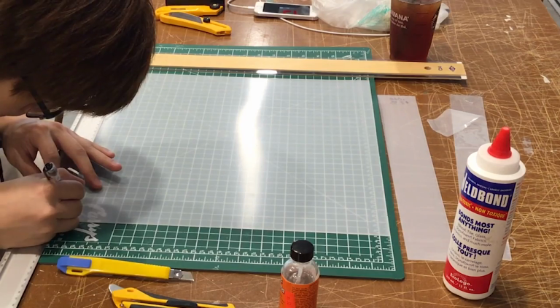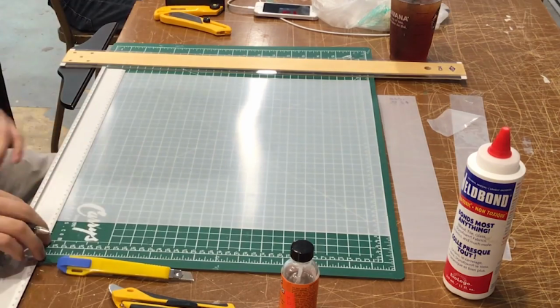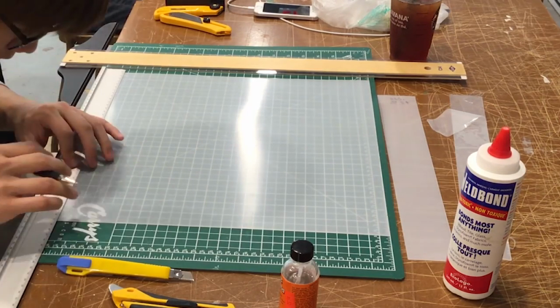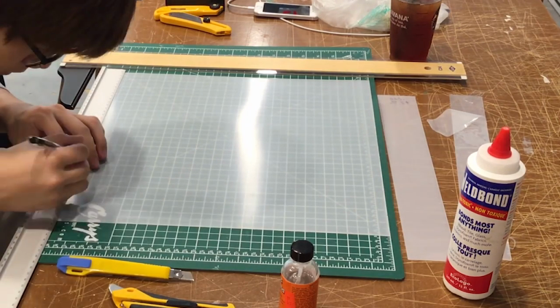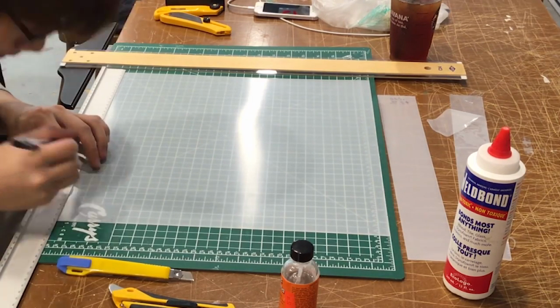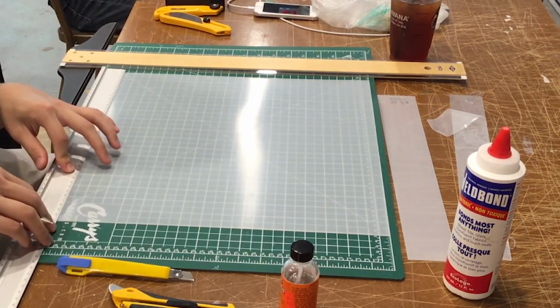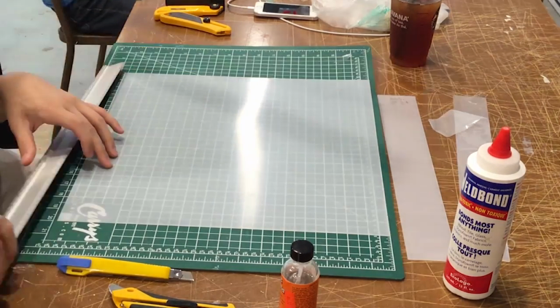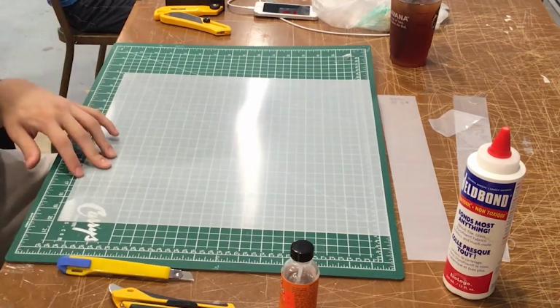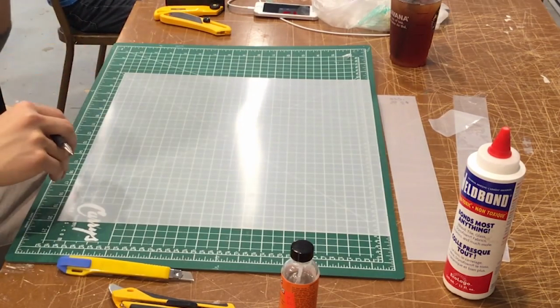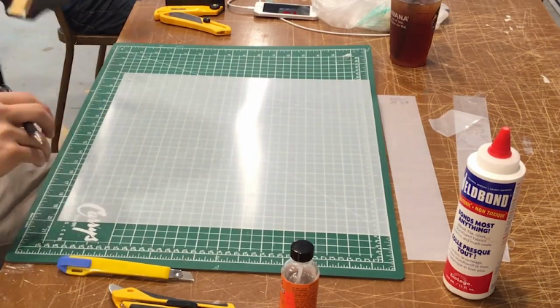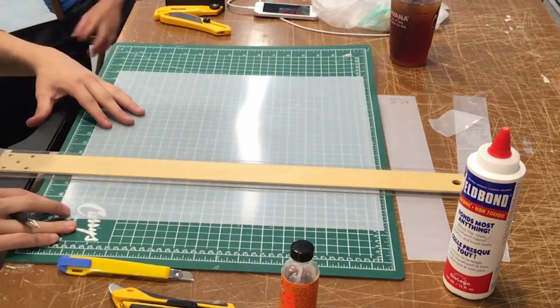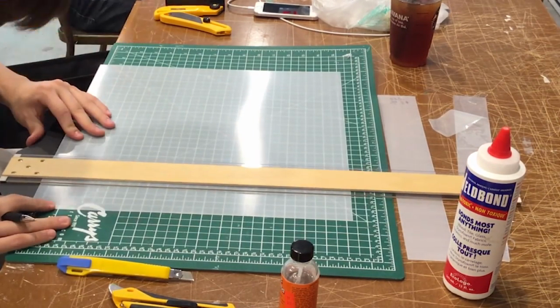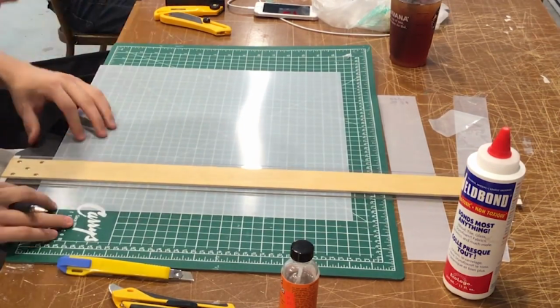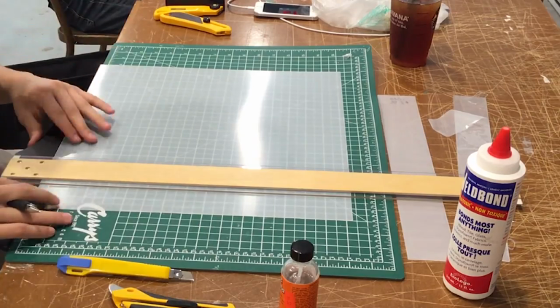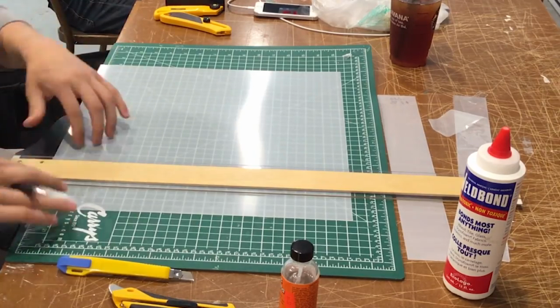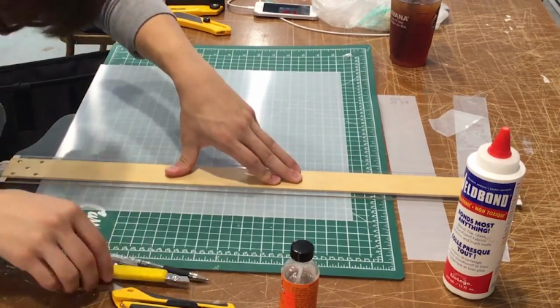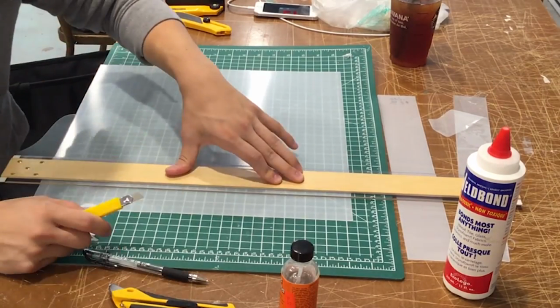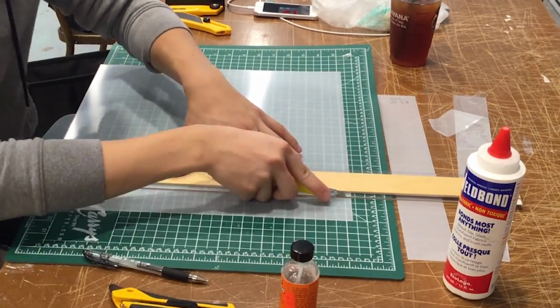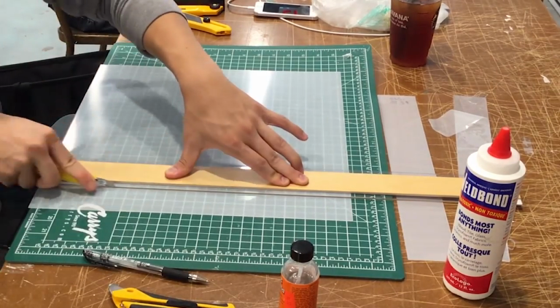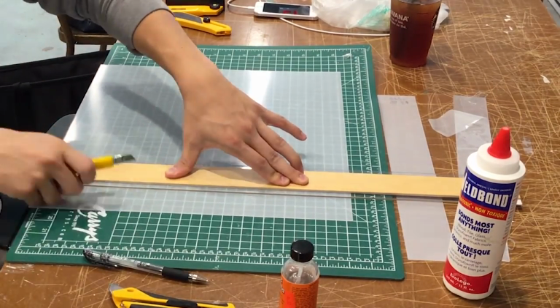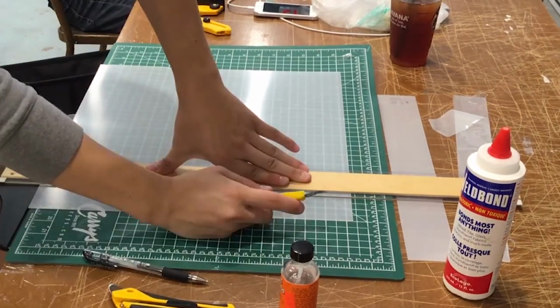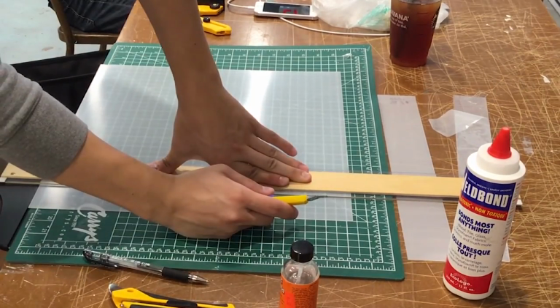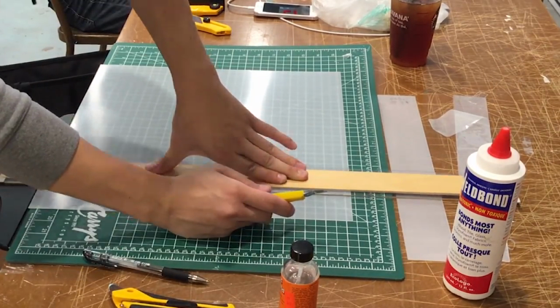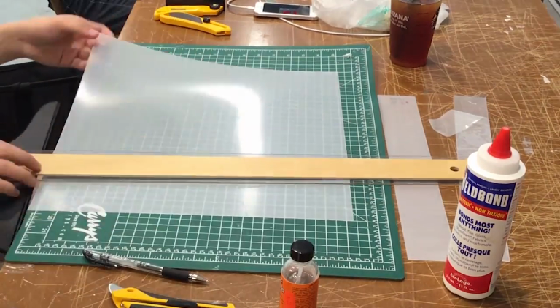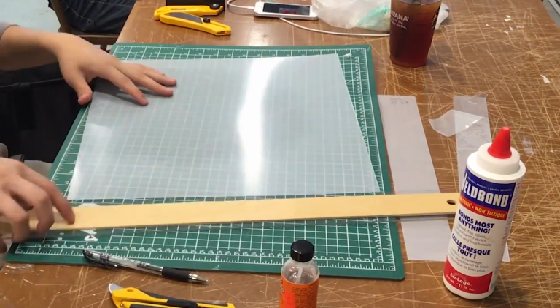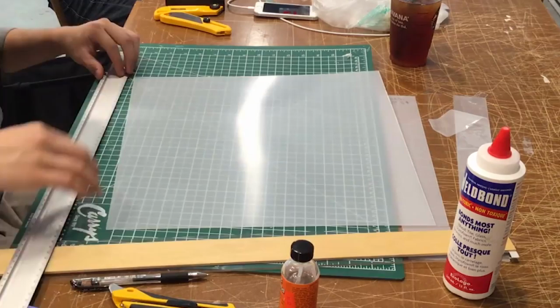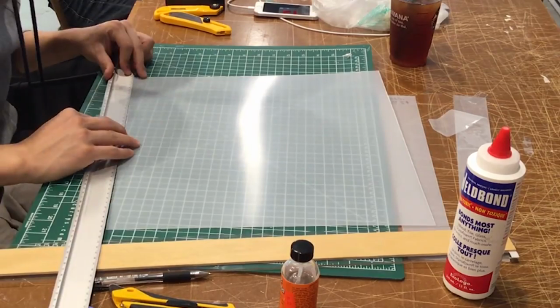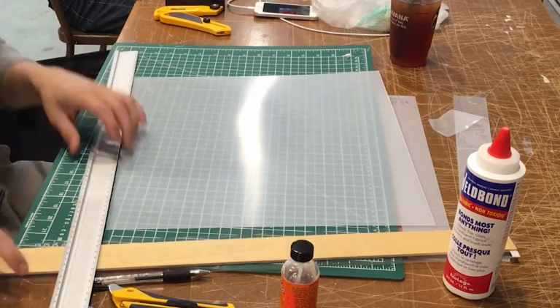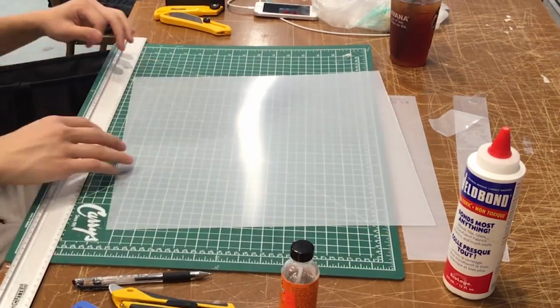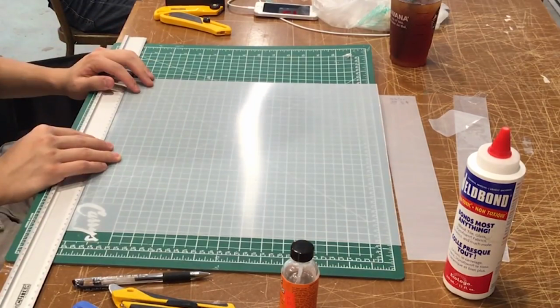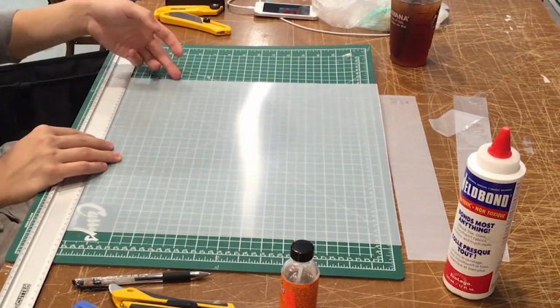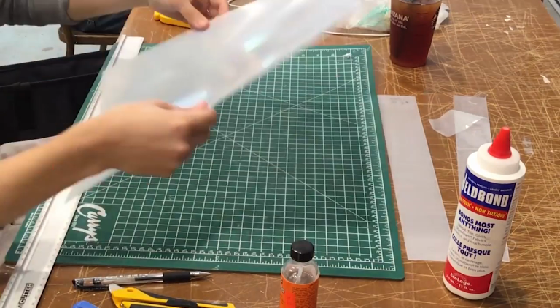Right off the bat, you ought to have a durable cutting mat to protect your working surface, and a straight edge to guide your knife while cutting. Our studio cutting table is scarred with cuts, but we are not responsible for that.